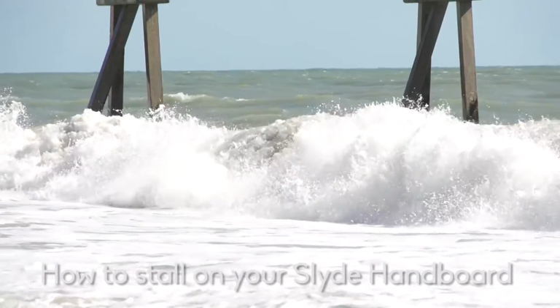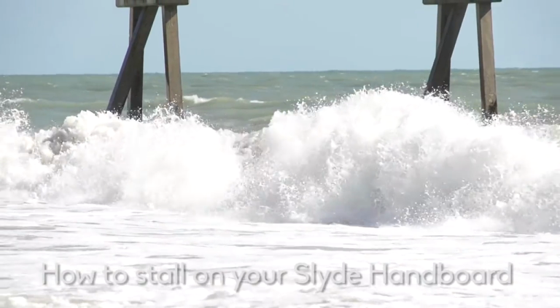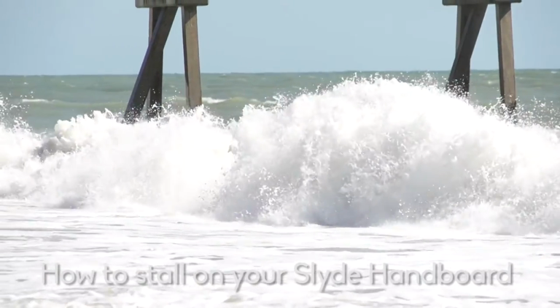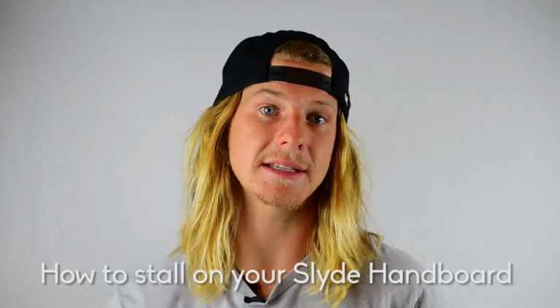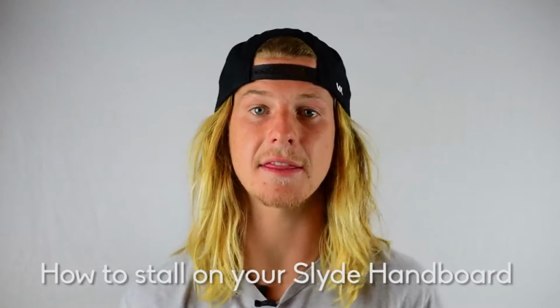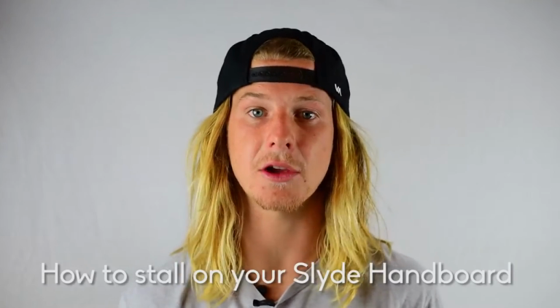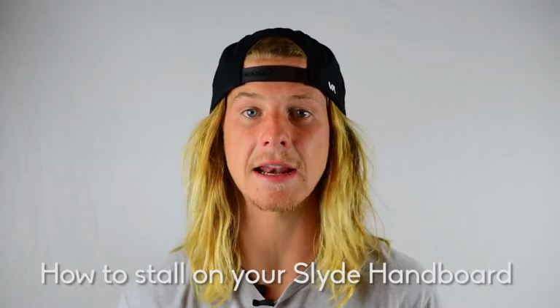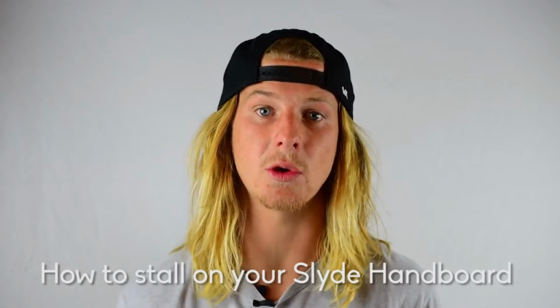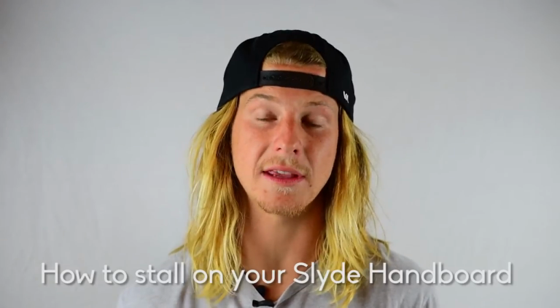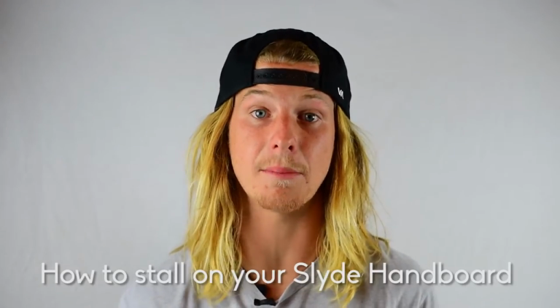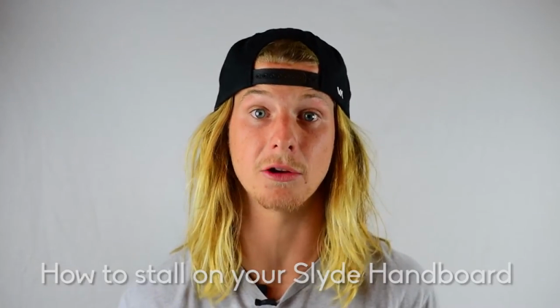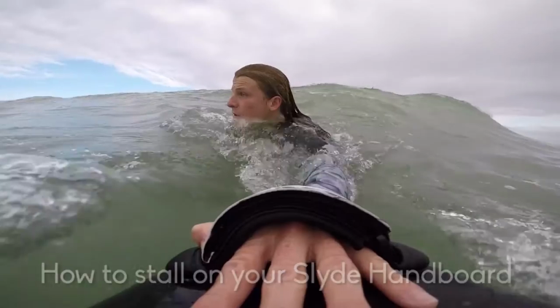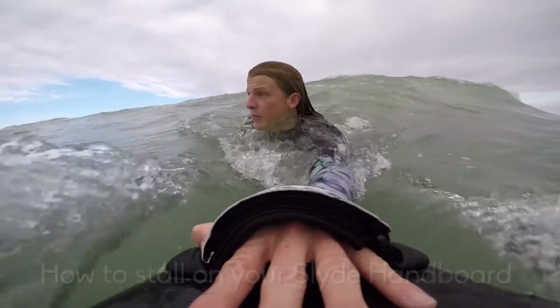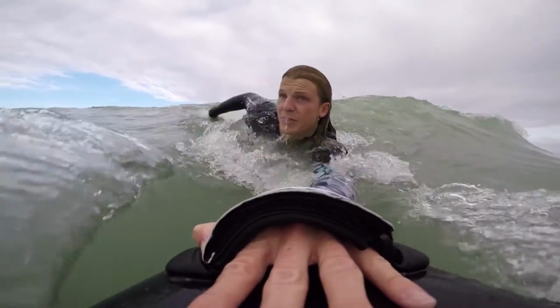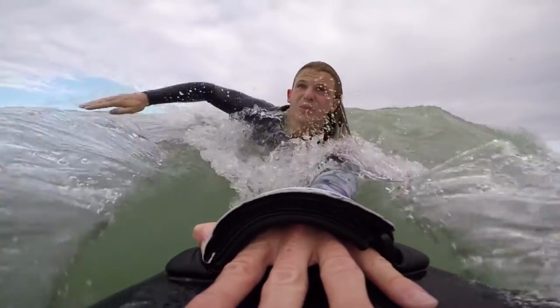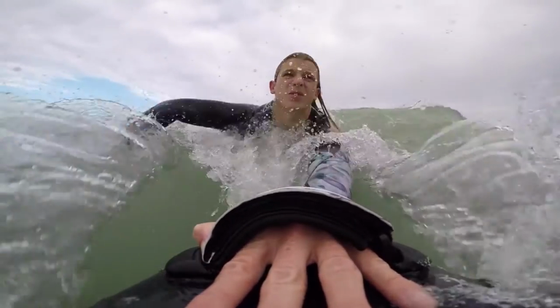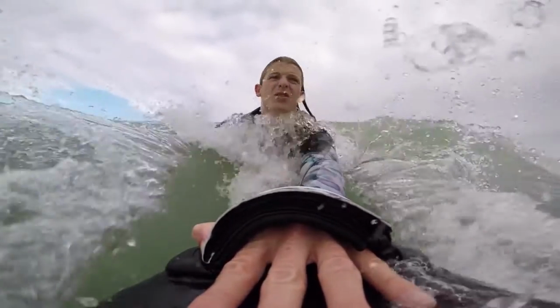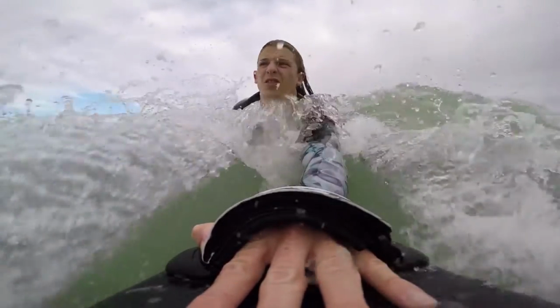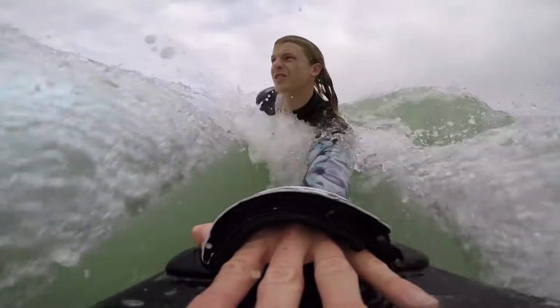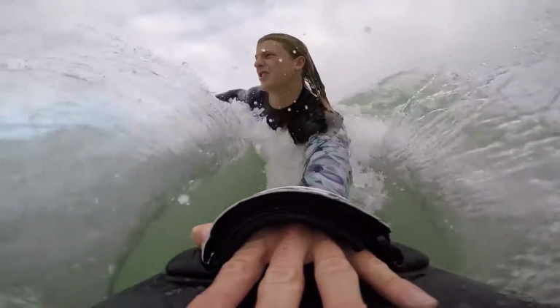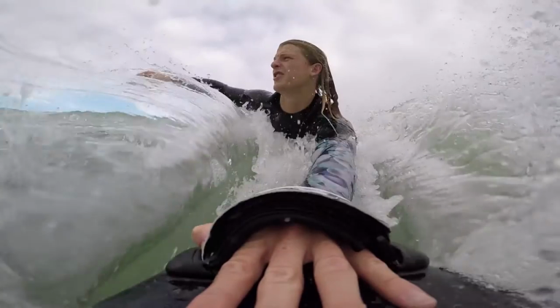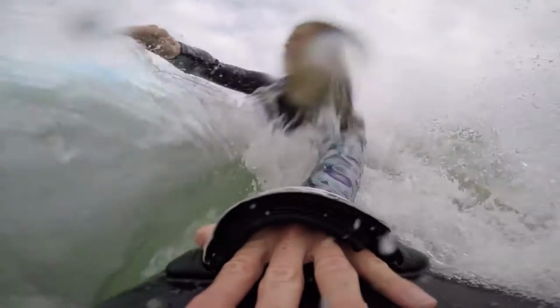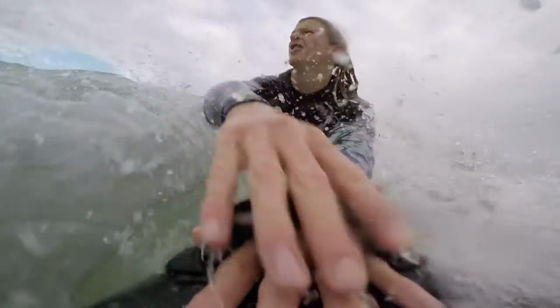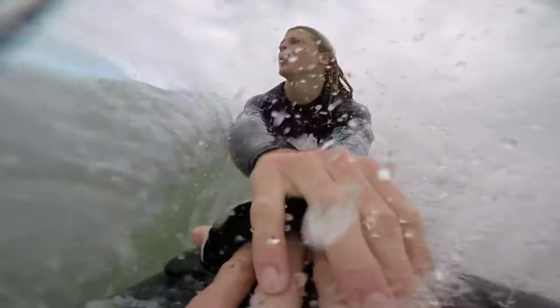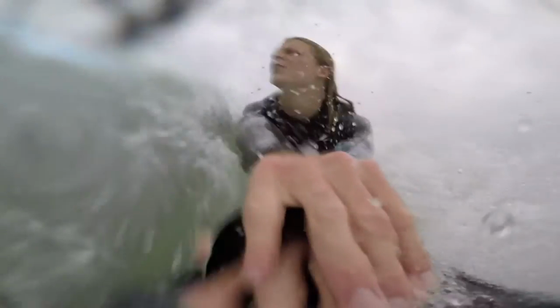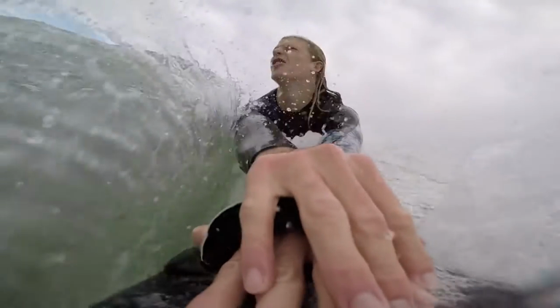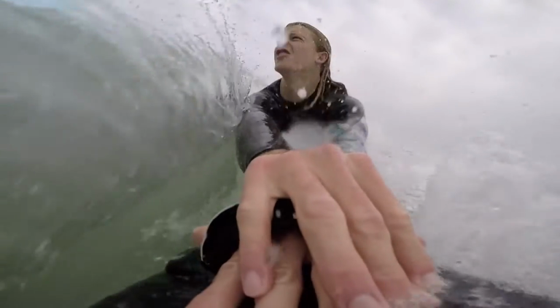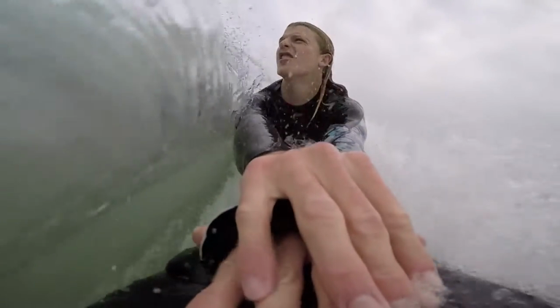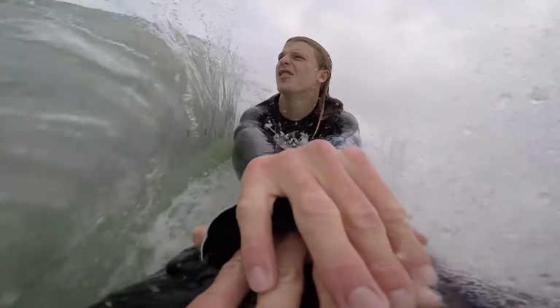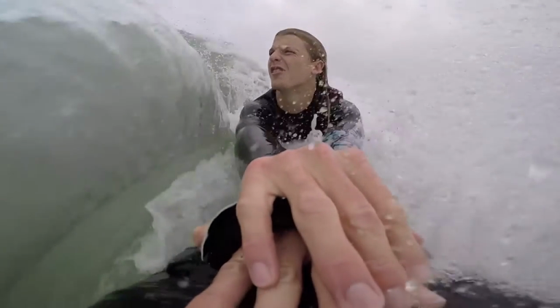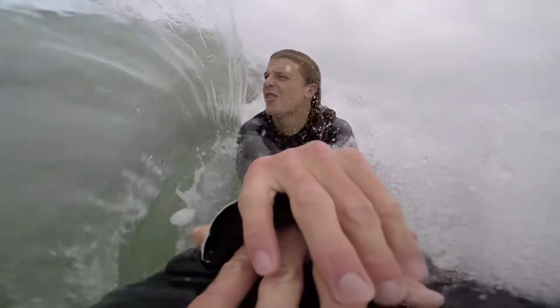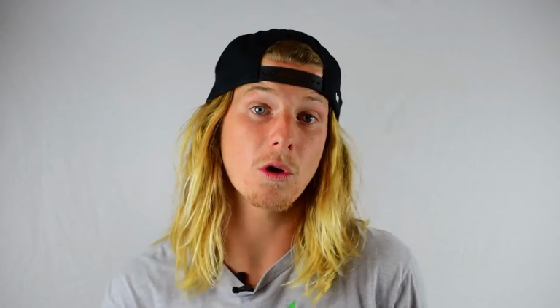Stalling is the second thing that goes hand in hand with getting barreled. When I say stalling, that means I'm using my free hand to create drag or to create uplift to give me more or less speed as I need it.